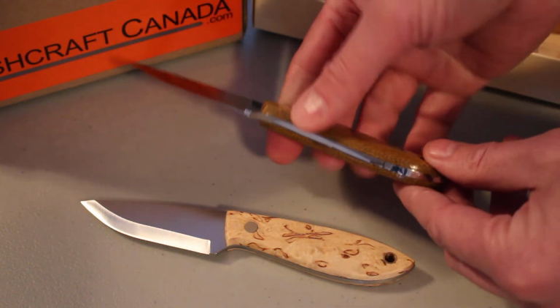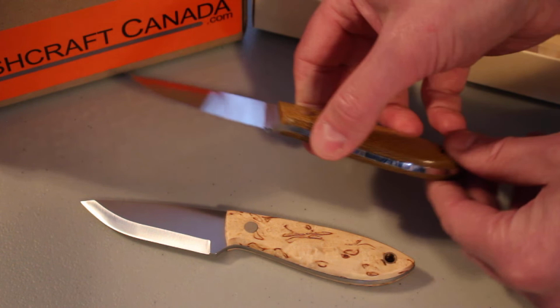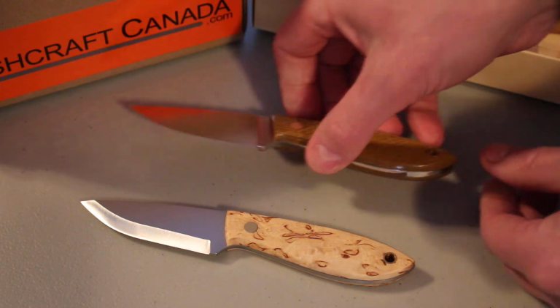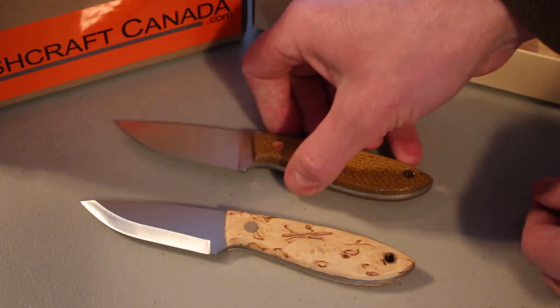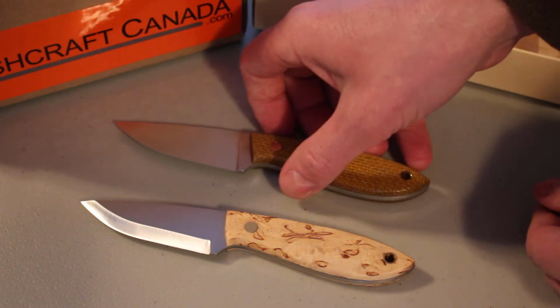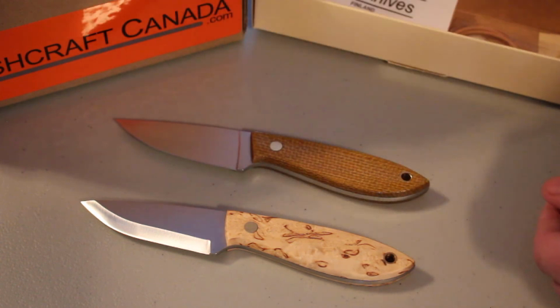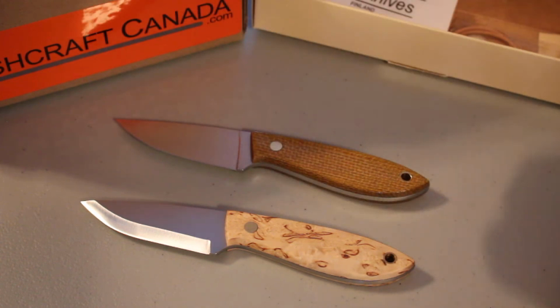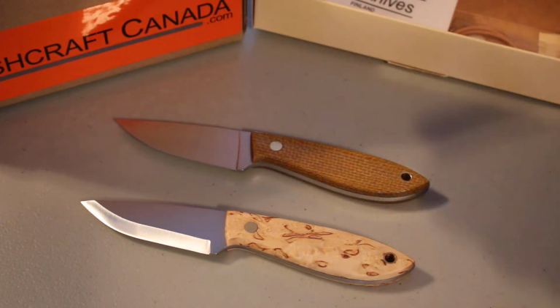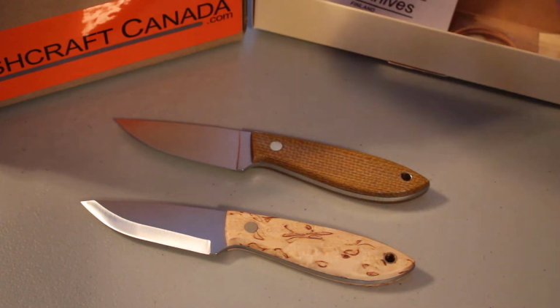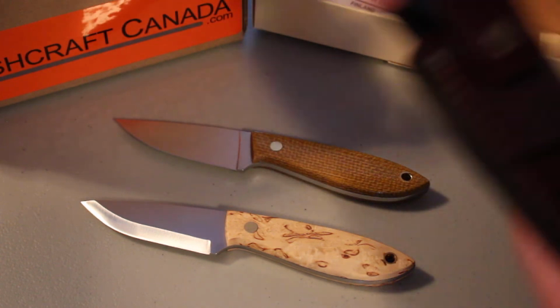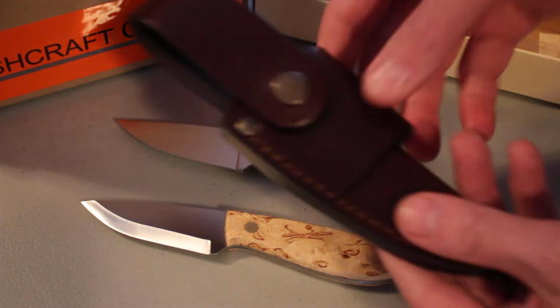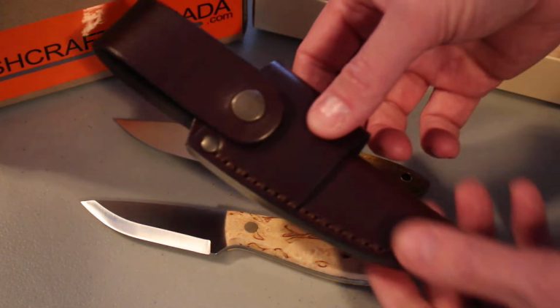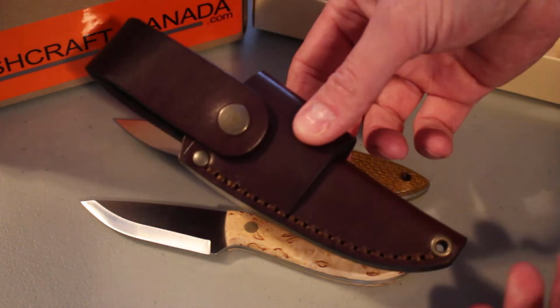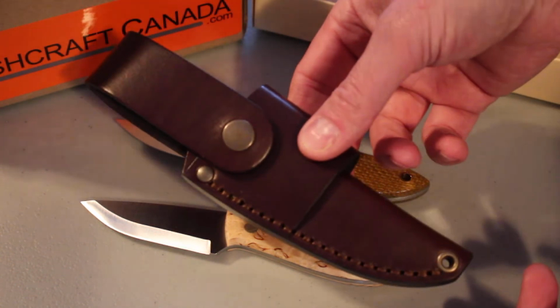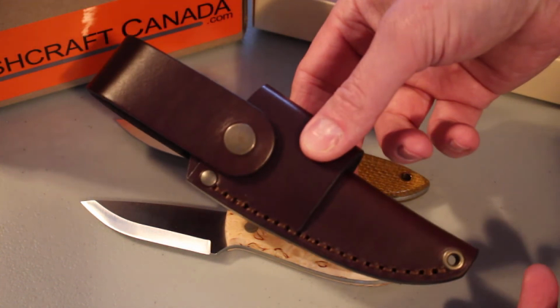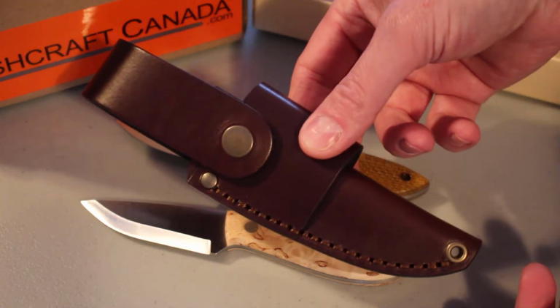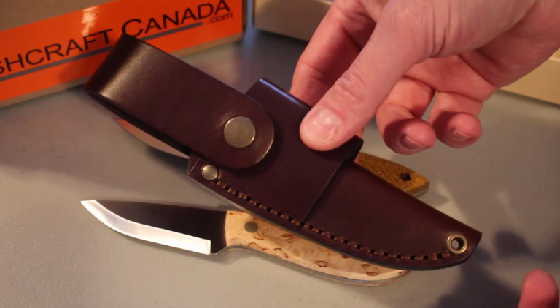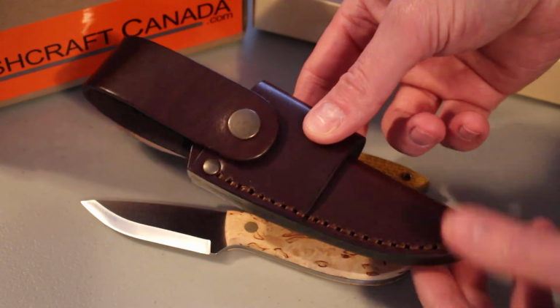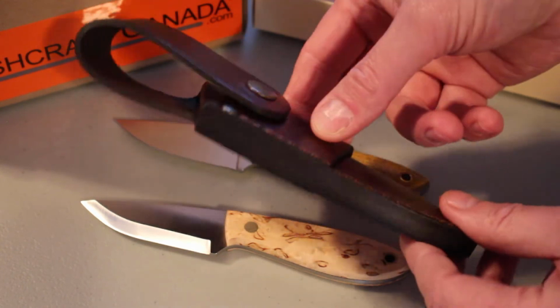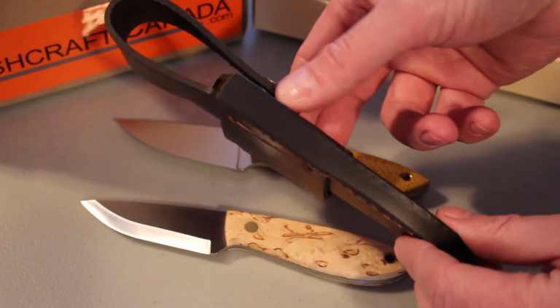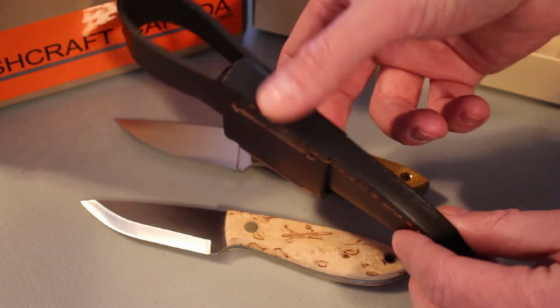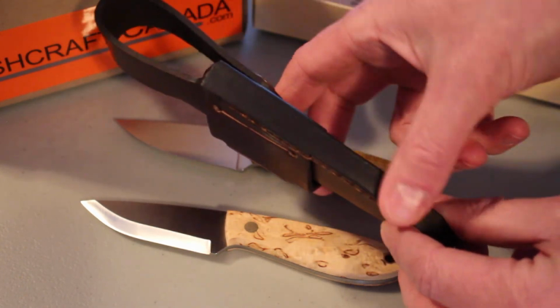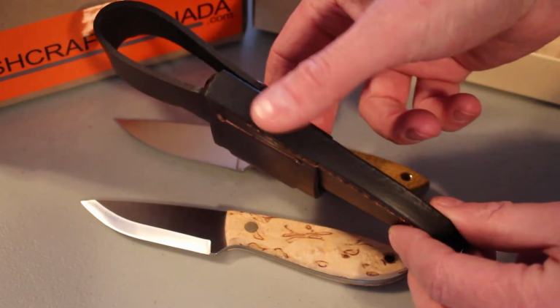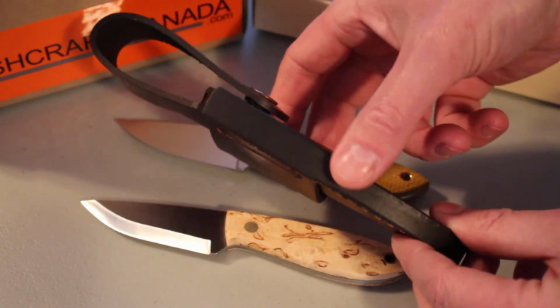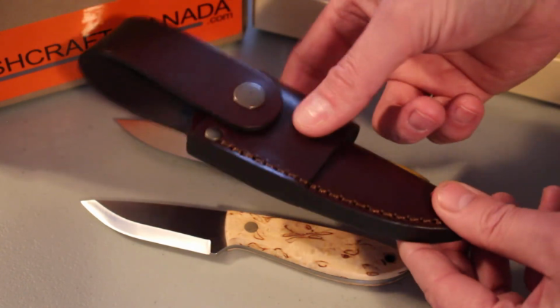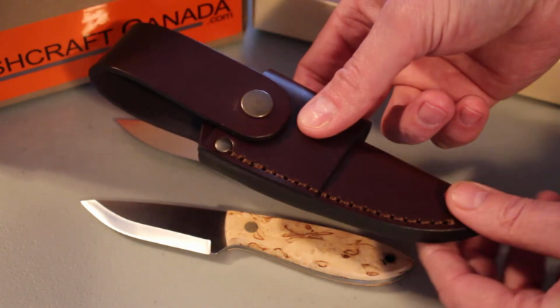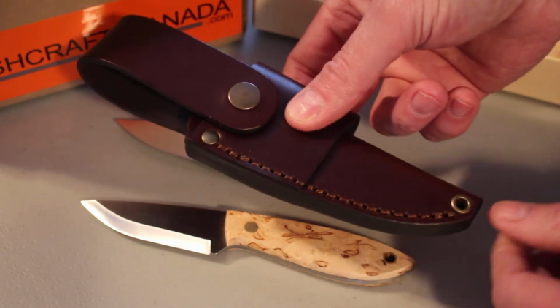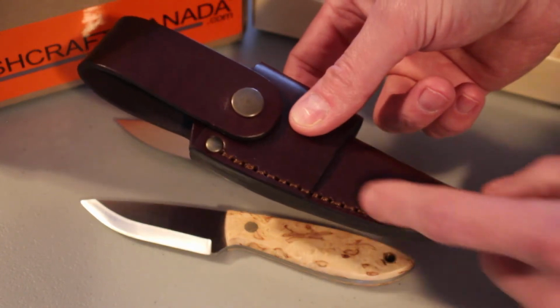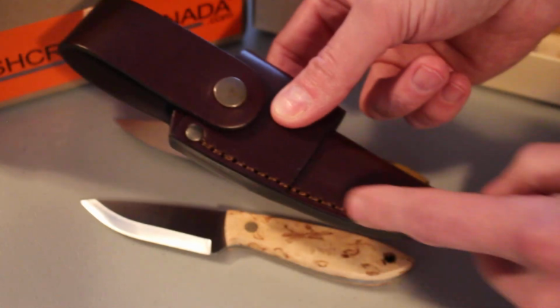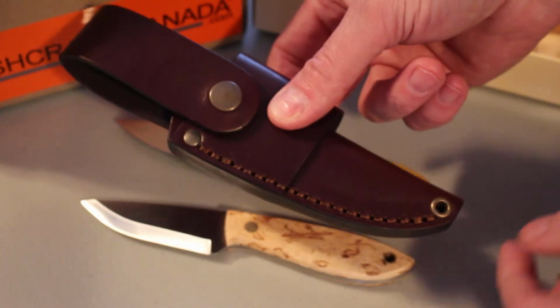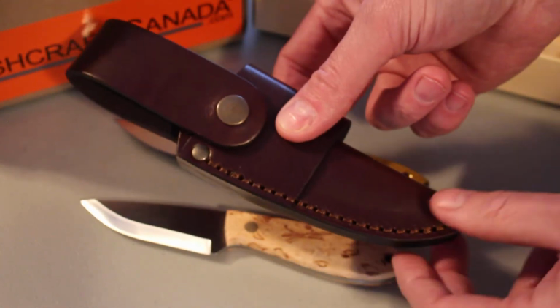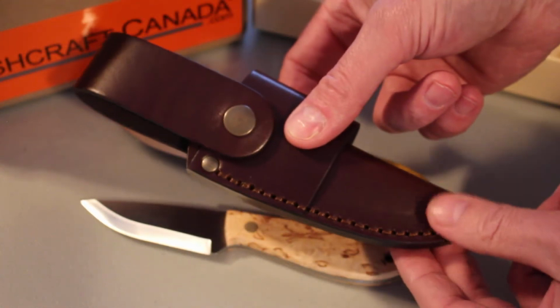It comes with a very nice multi-carry sheath. It's a nice sturdy sheath — nice thick leather, and they're using heavier duty thread on these. It can be carried different ways, very nice.